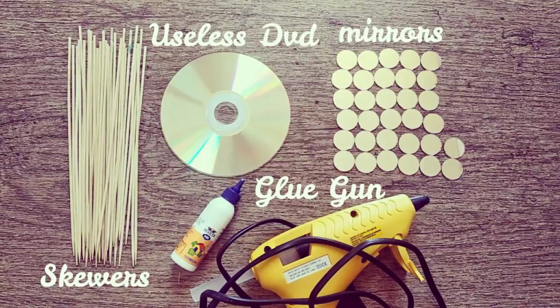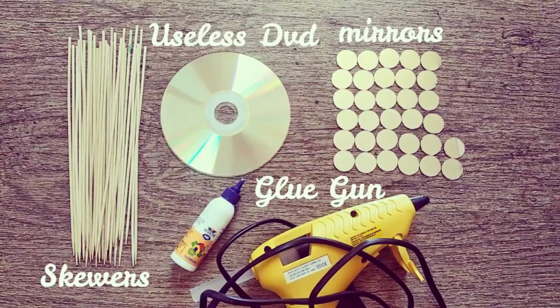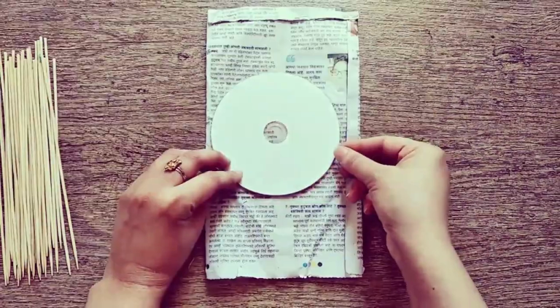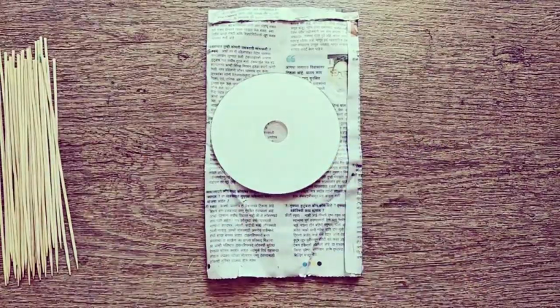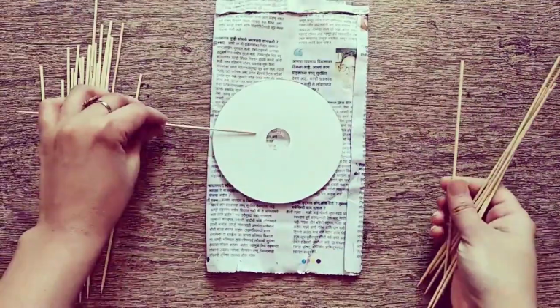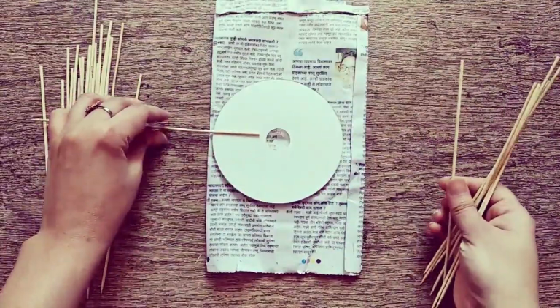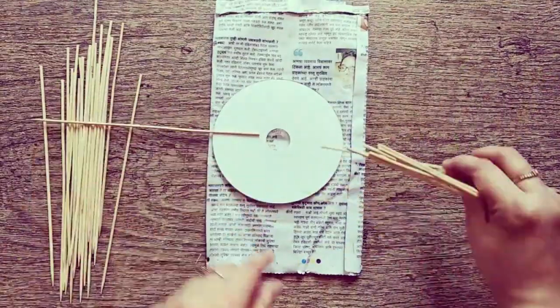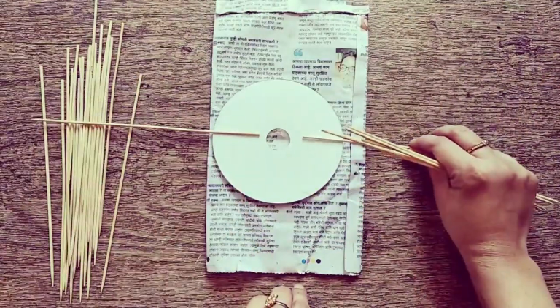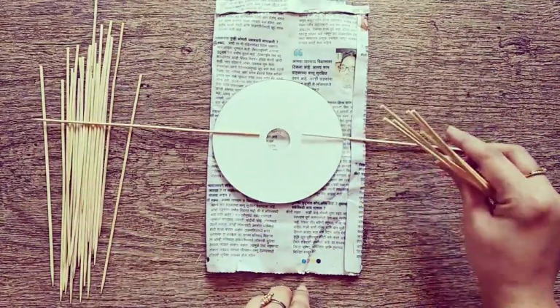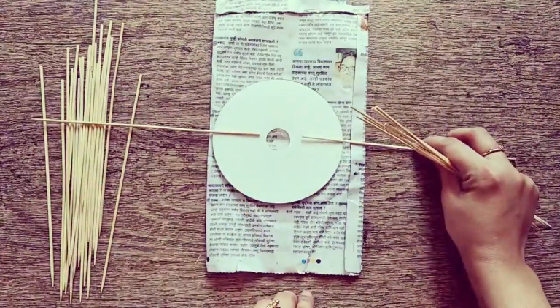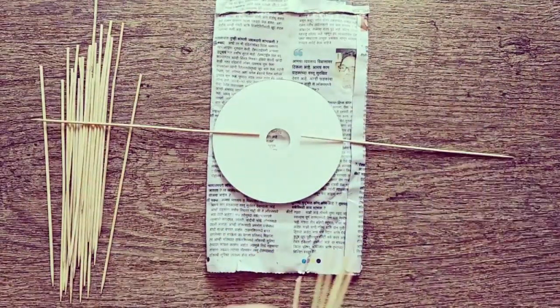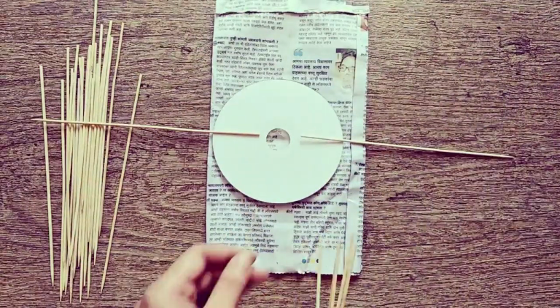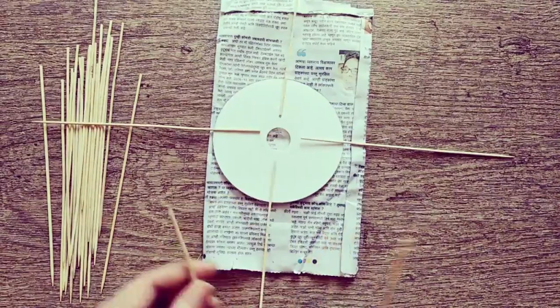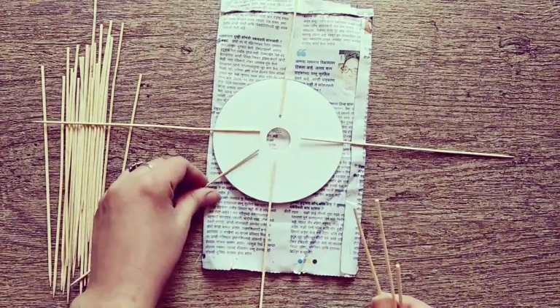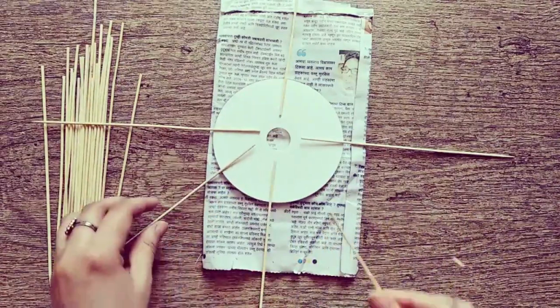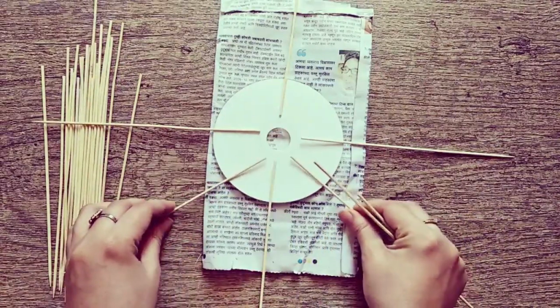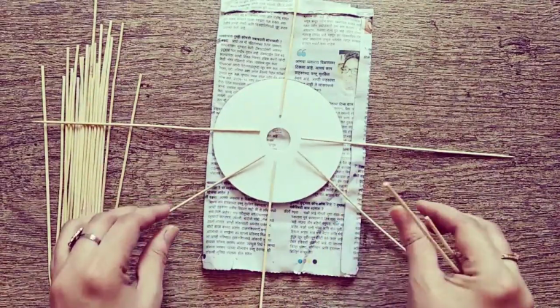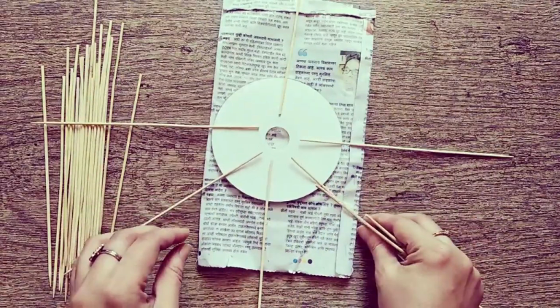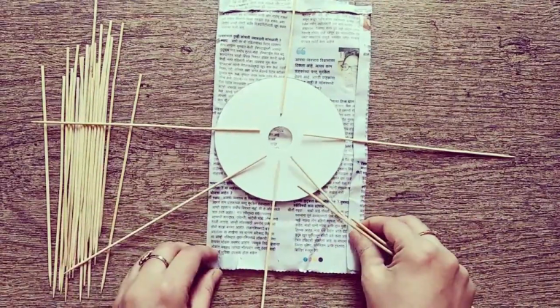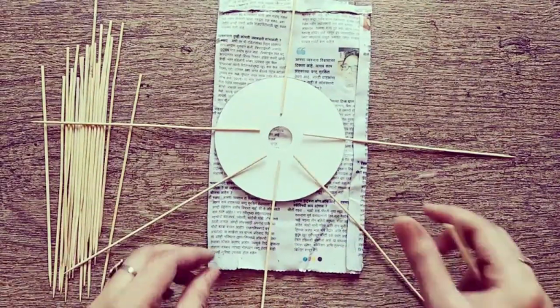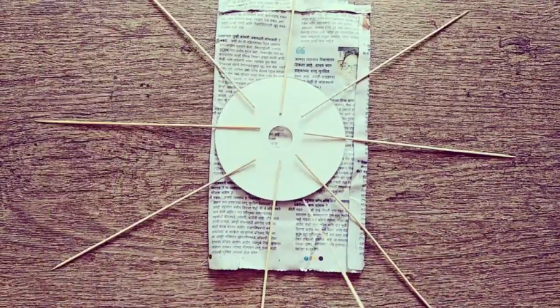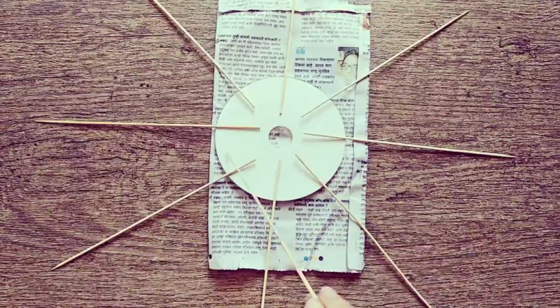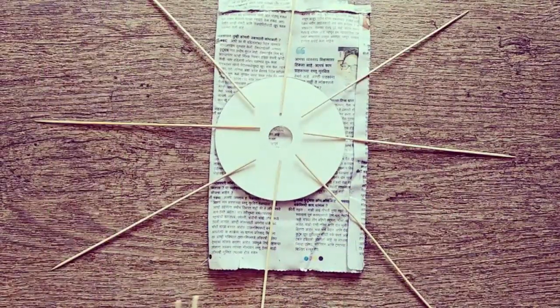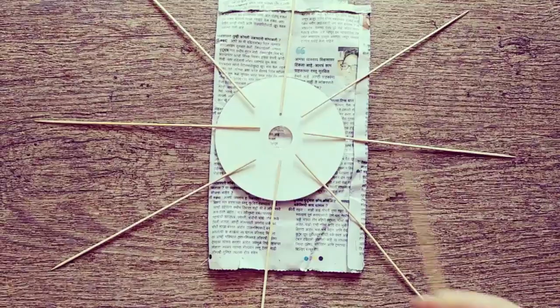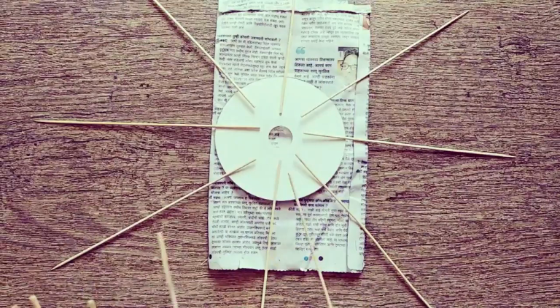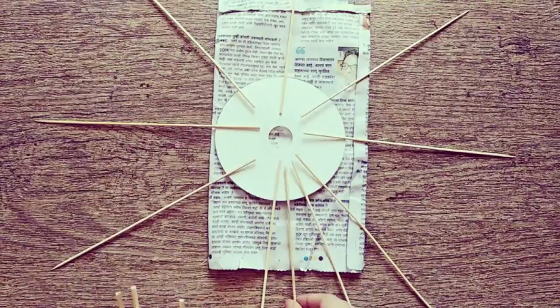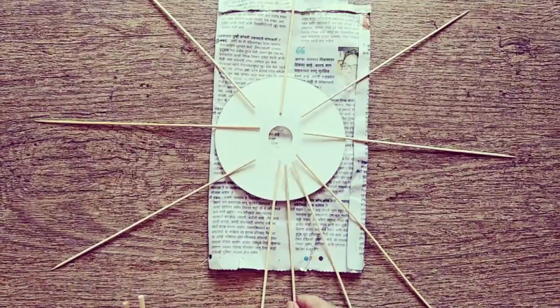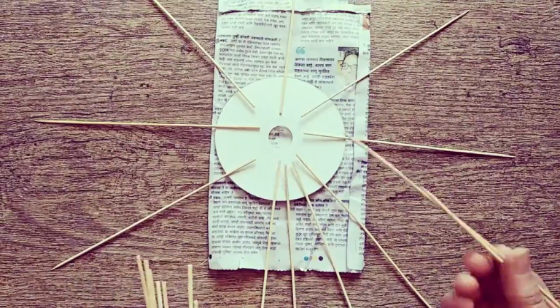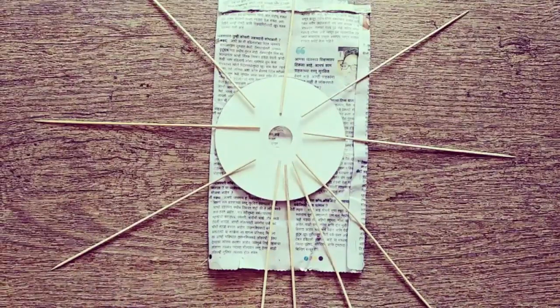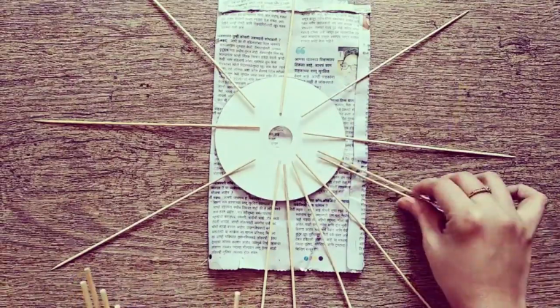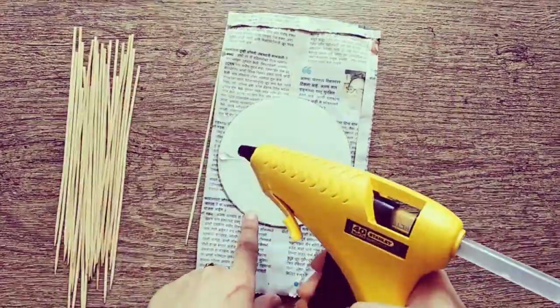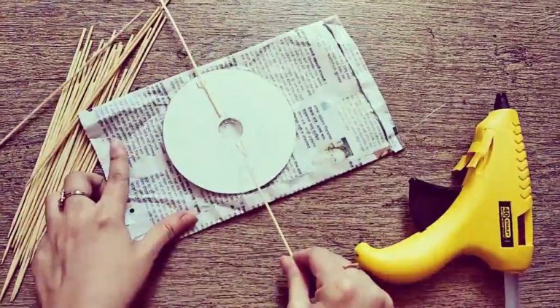To begin with, on the back side of the DVD, start attaching the skewers like the way shown in the video. Keep adding skewers in the leftover spaces so that it forms a circle.